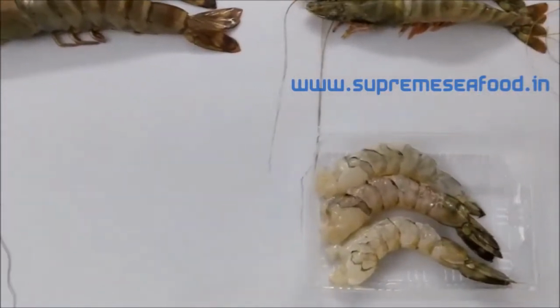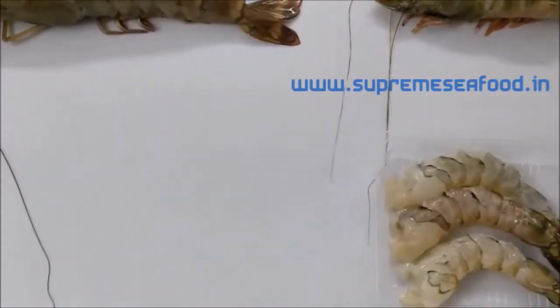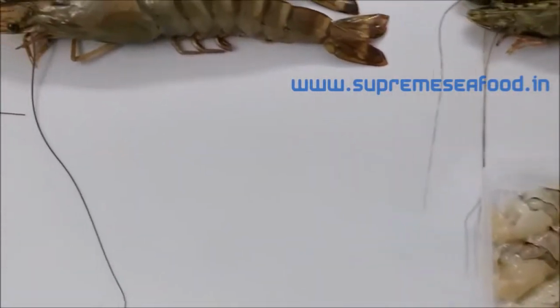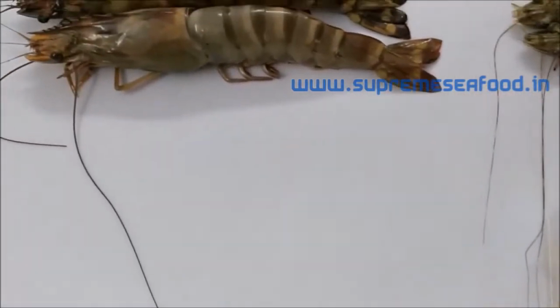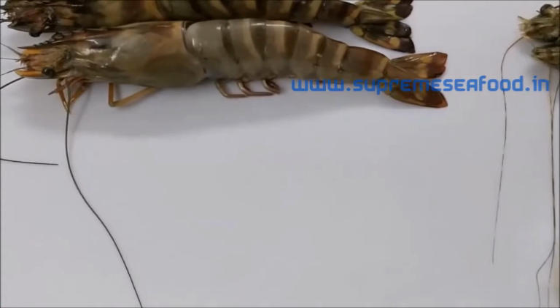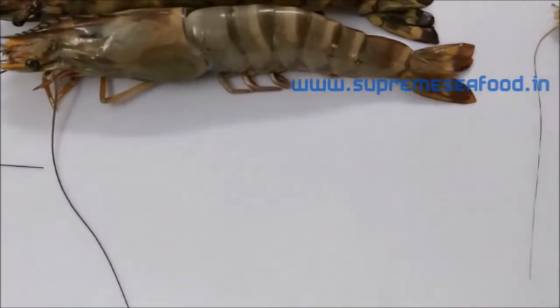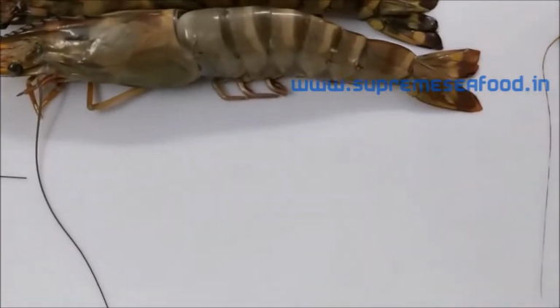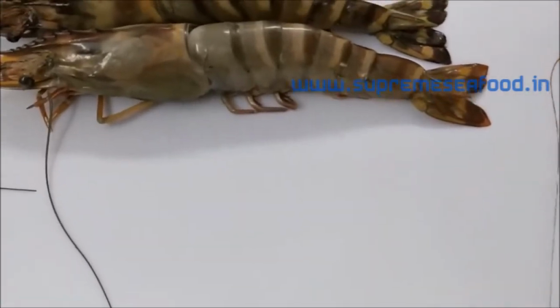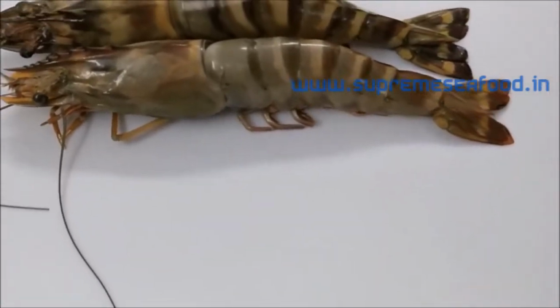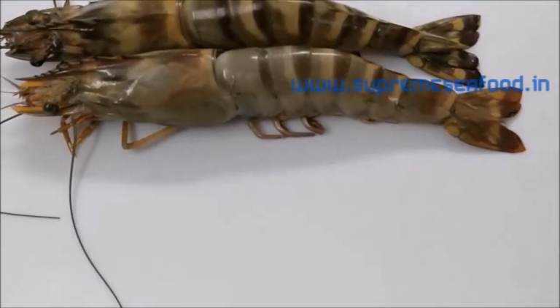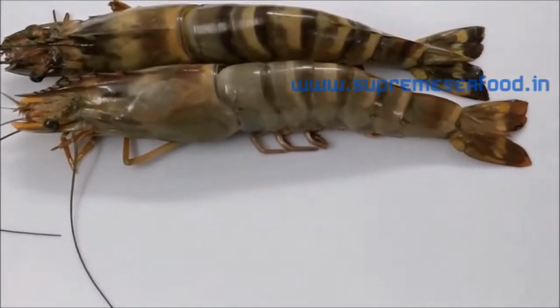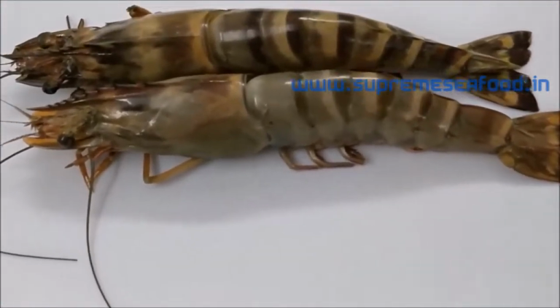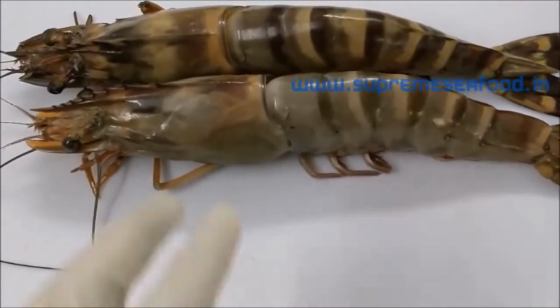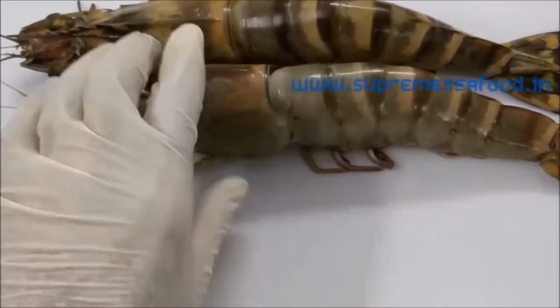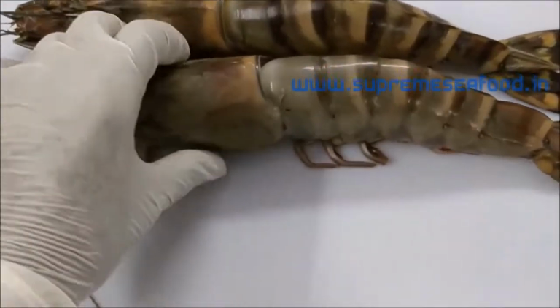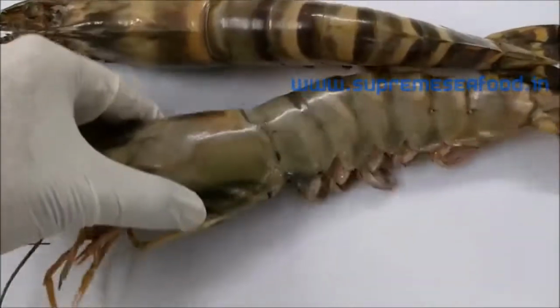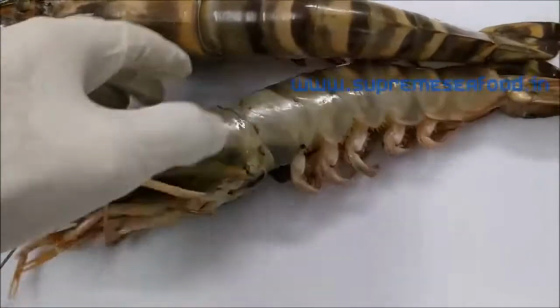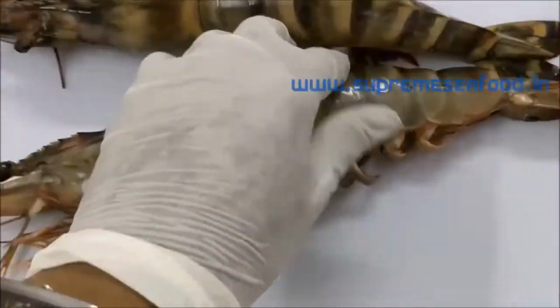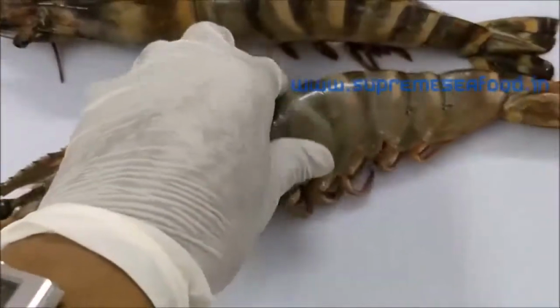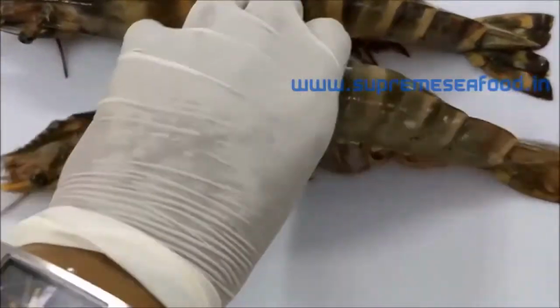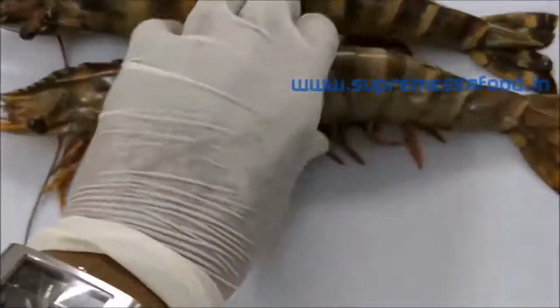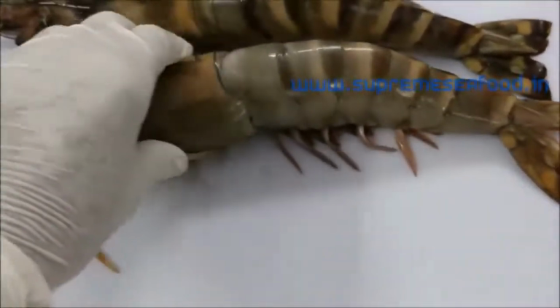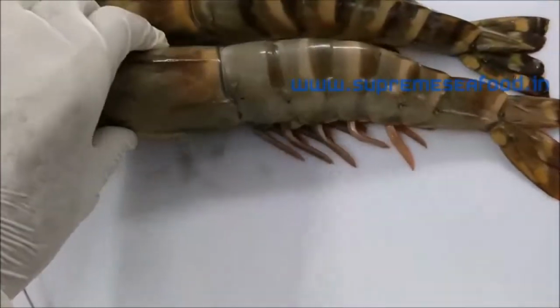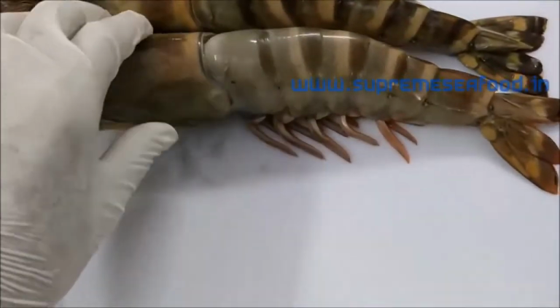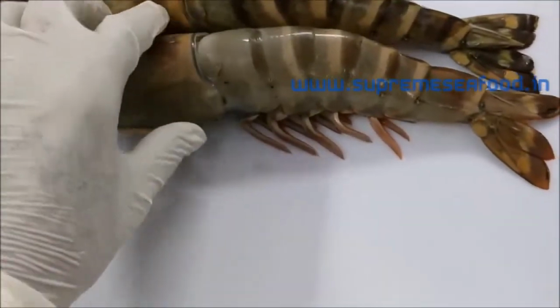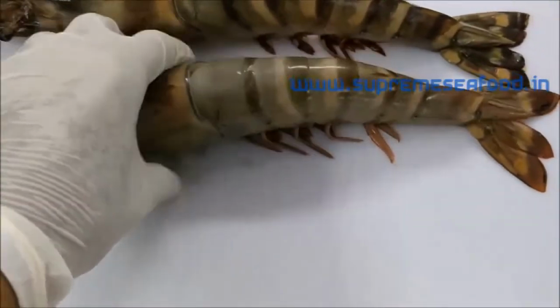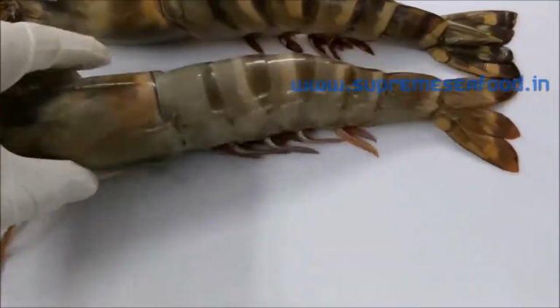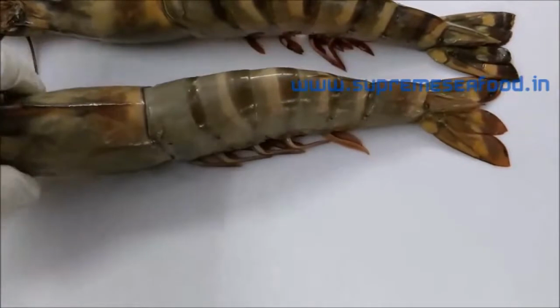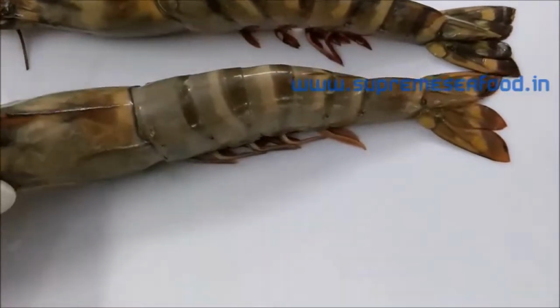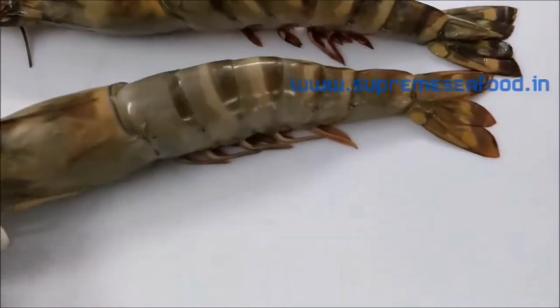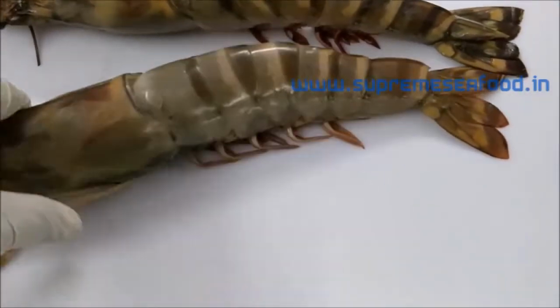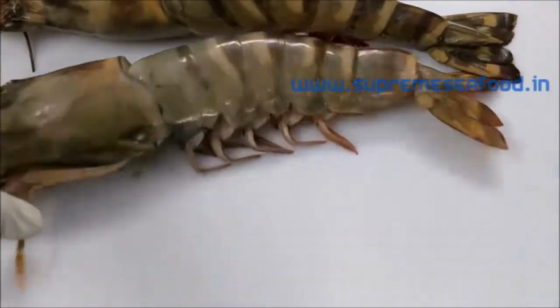First we are going to see the jumbo prawns here — 5 pieces per kilo. Very huge prawns today. Very big actually.